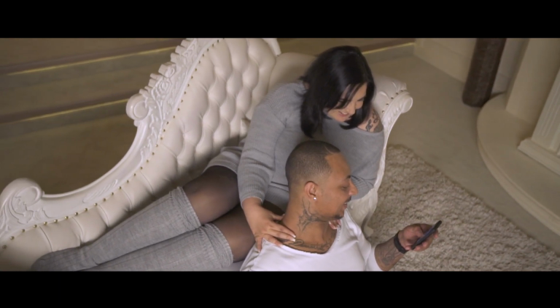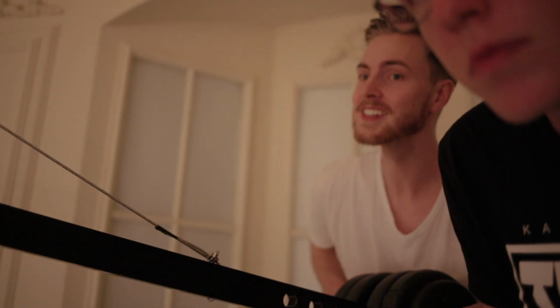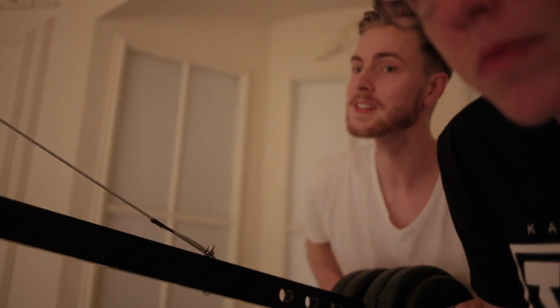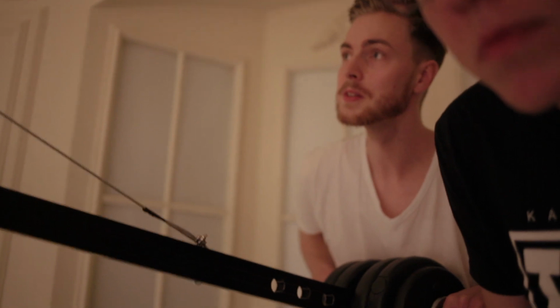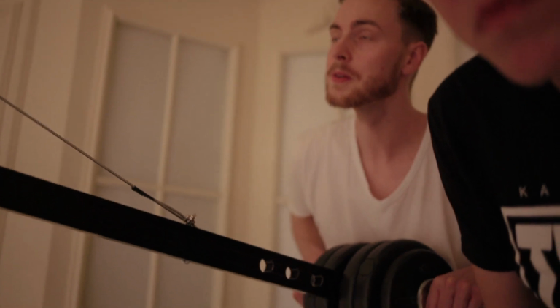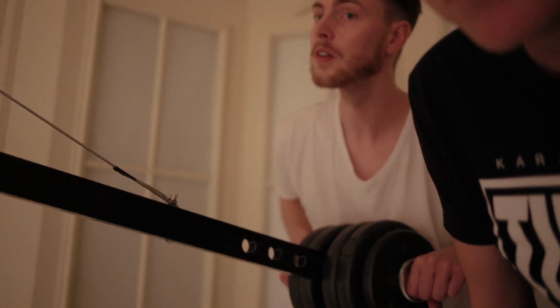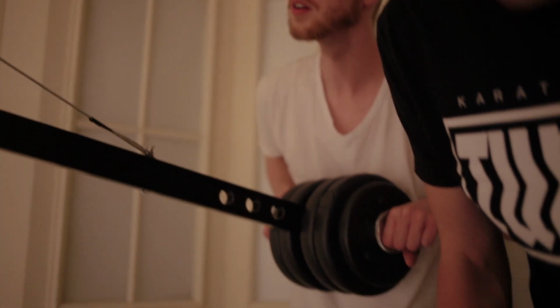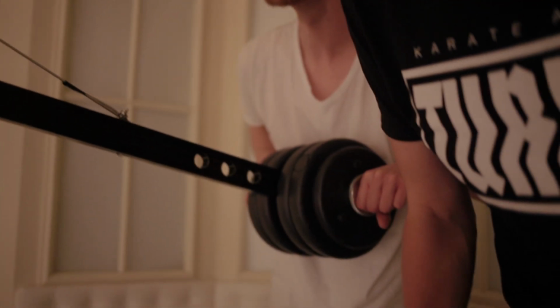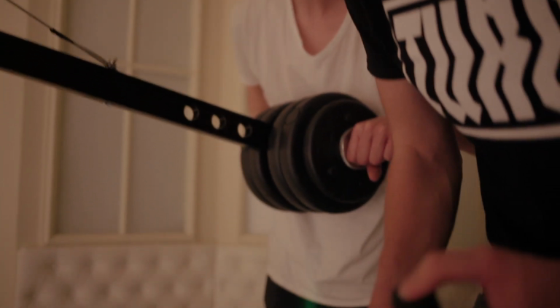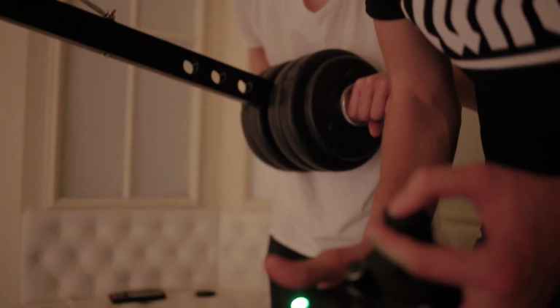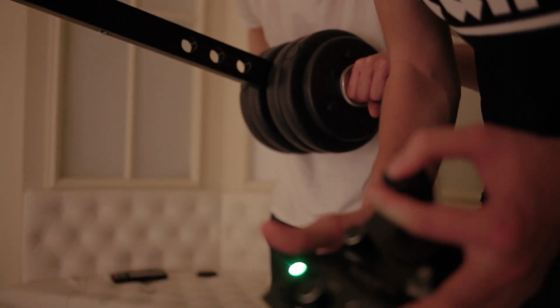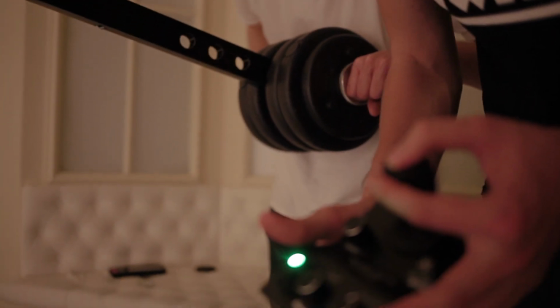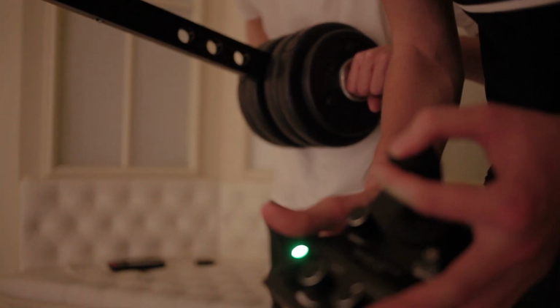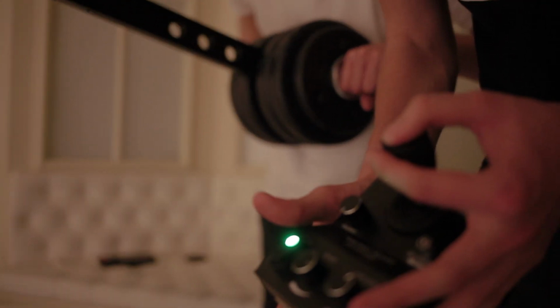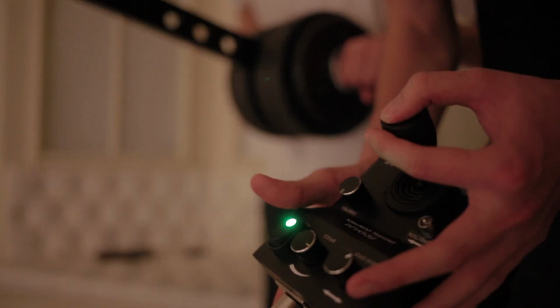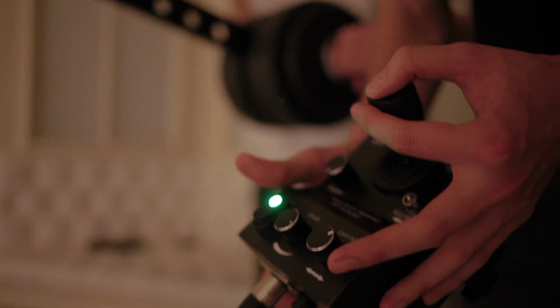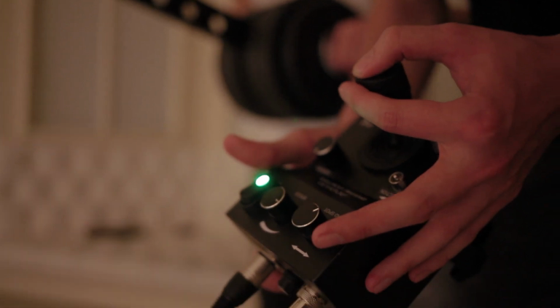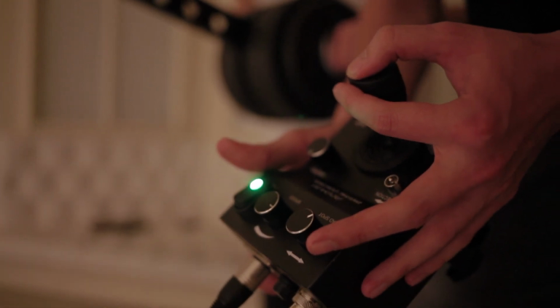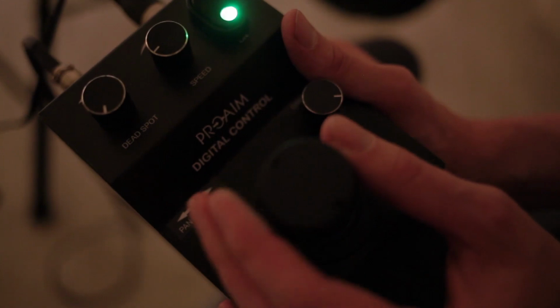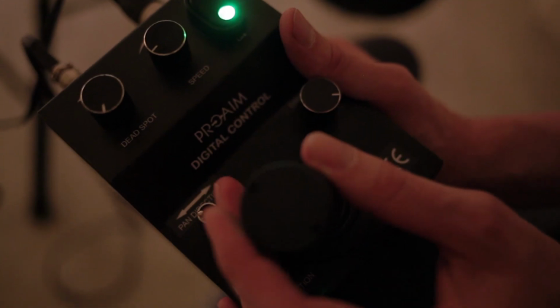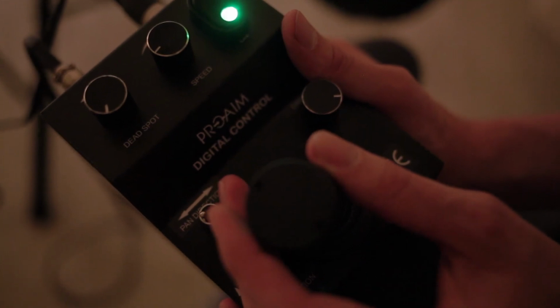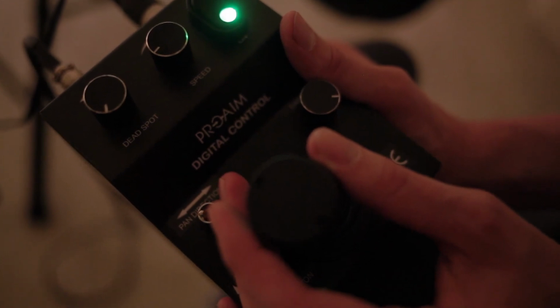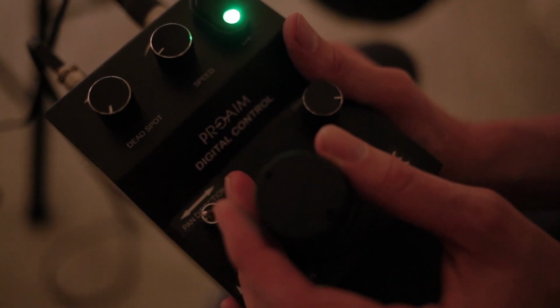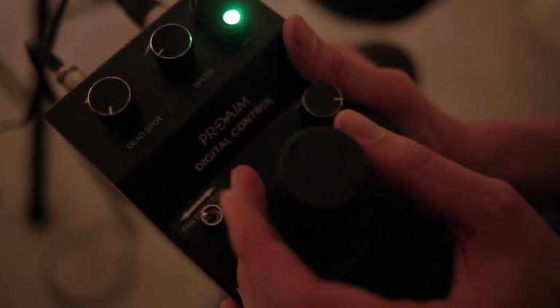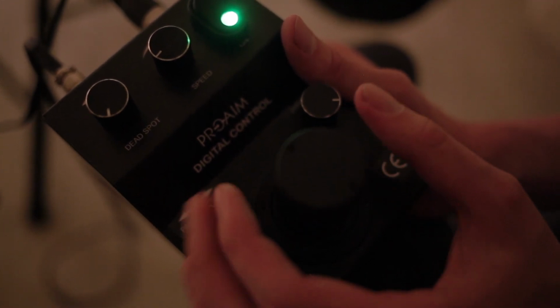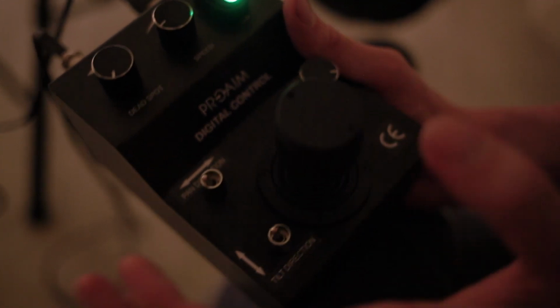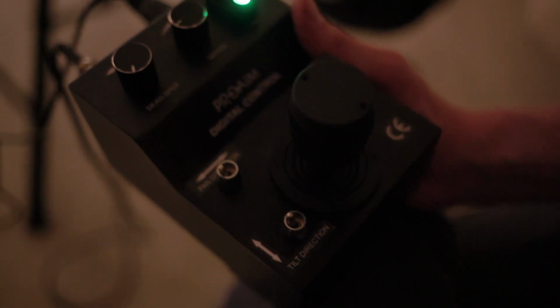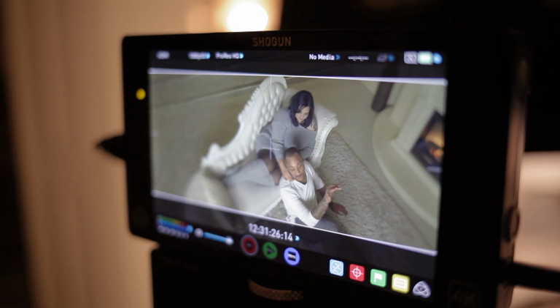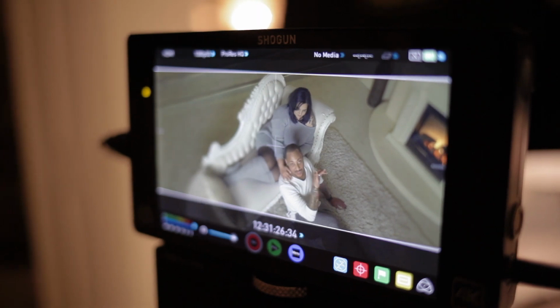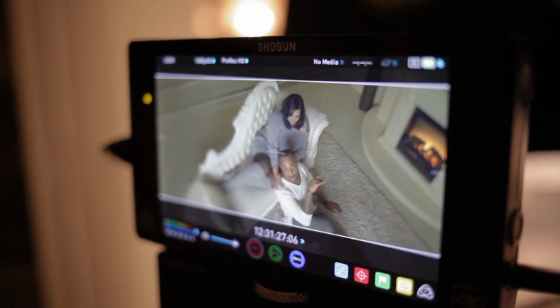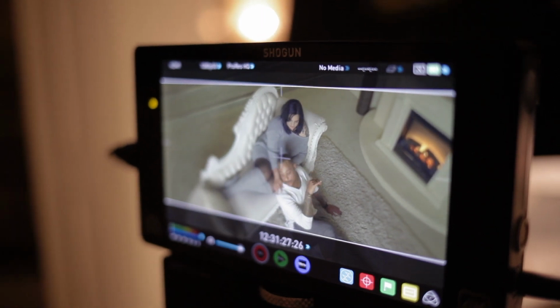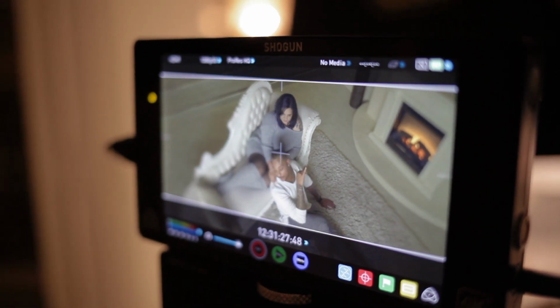Handling is so easy that the remote operator nailed the wanted movements instantly, even though he'd never controlled a motorhead before. Thanks to adjustable settings like speed and damping, we were done after just a few attempts.